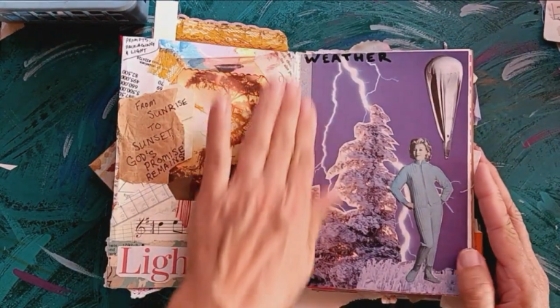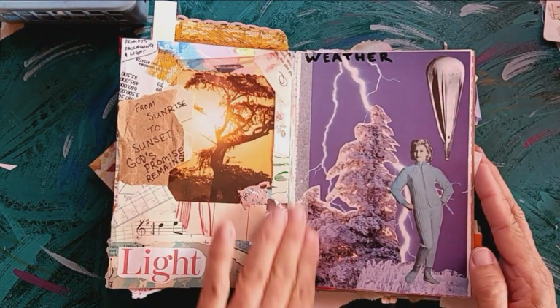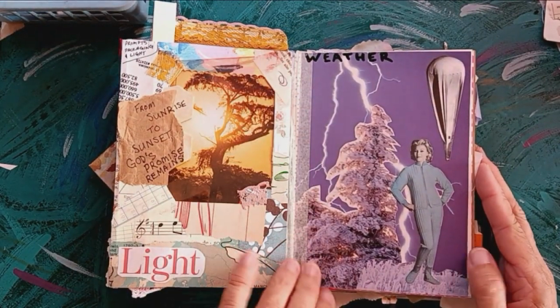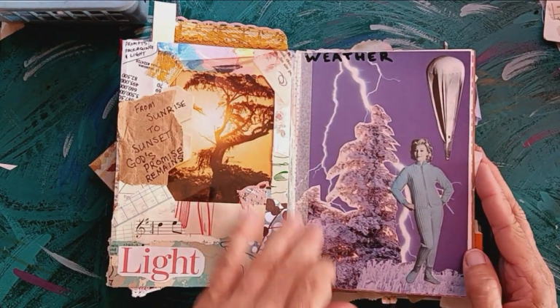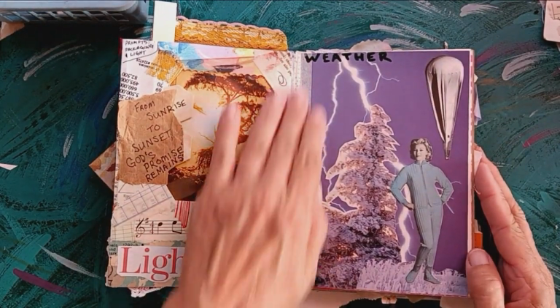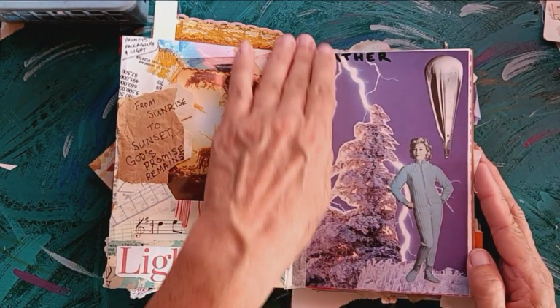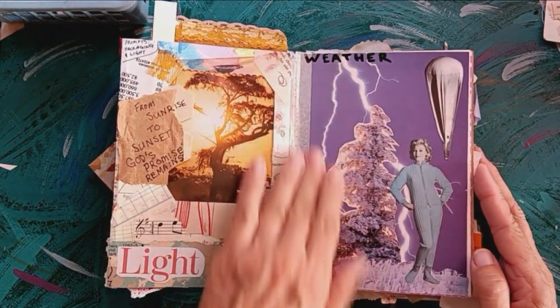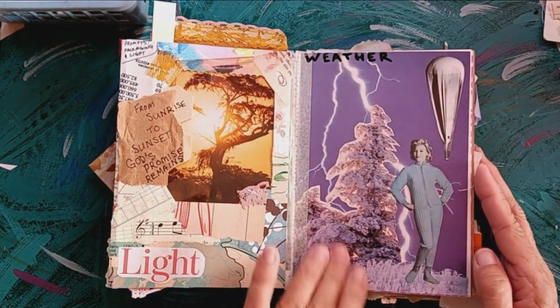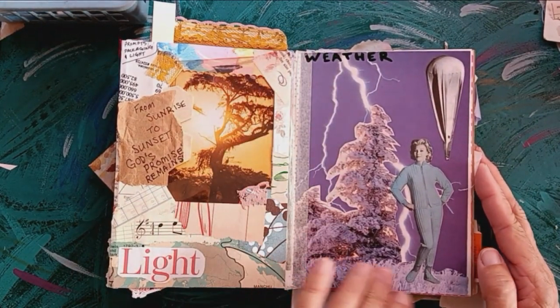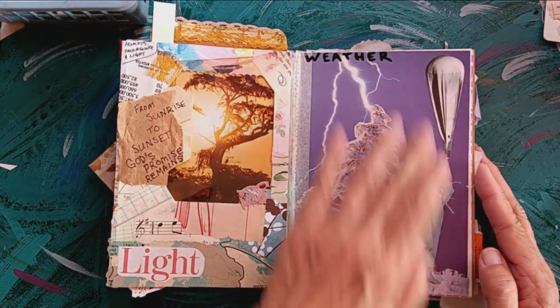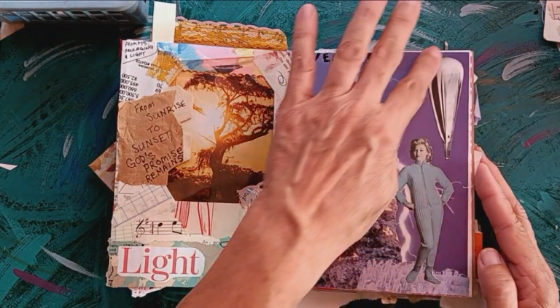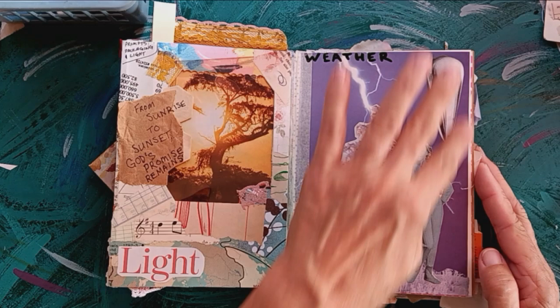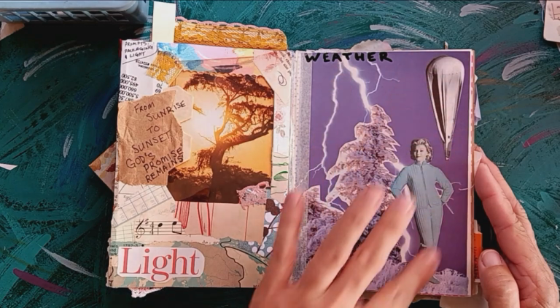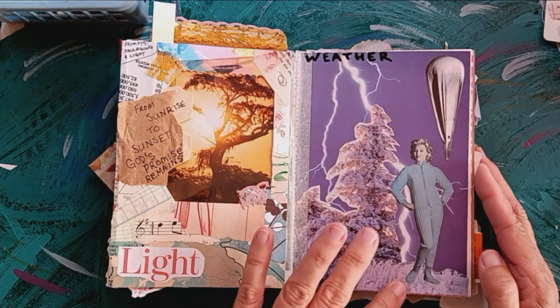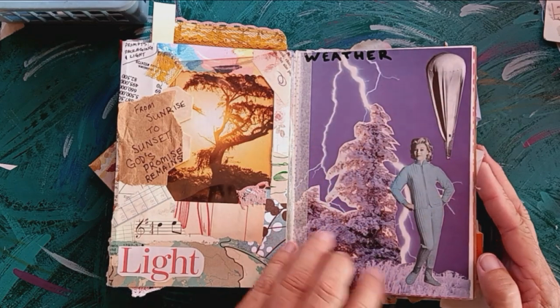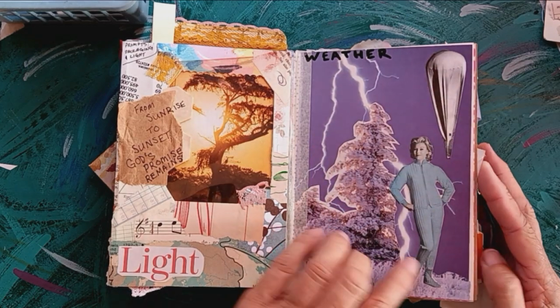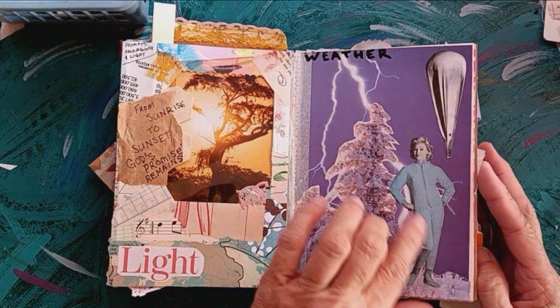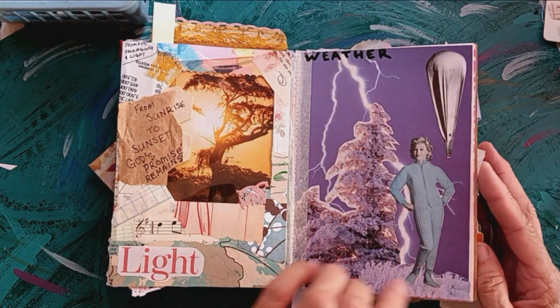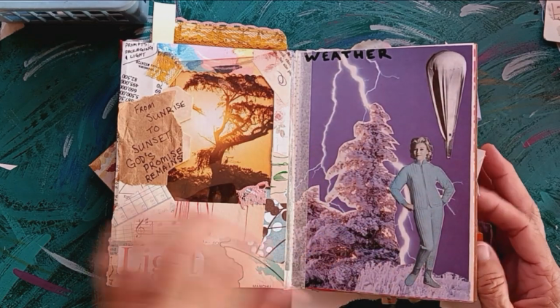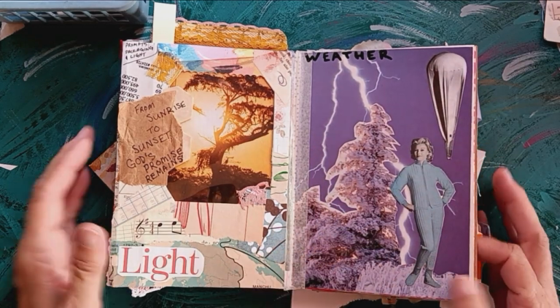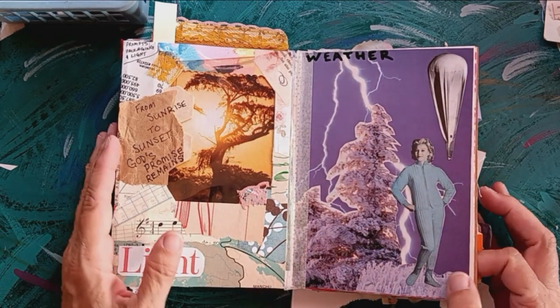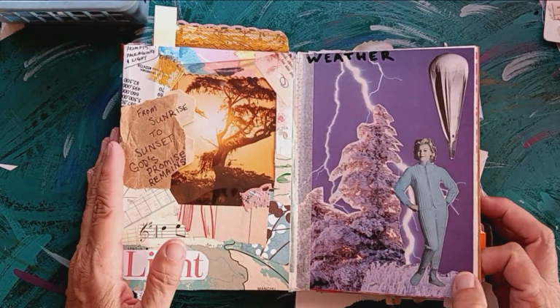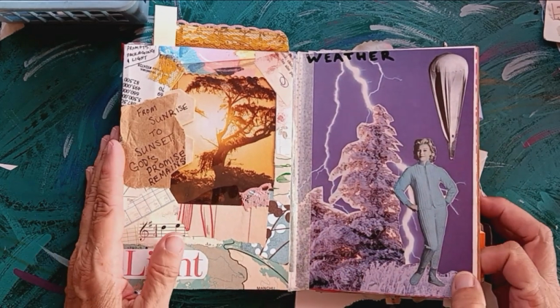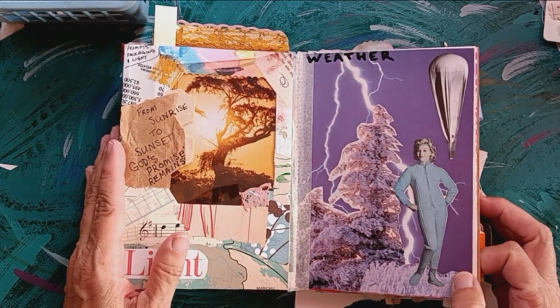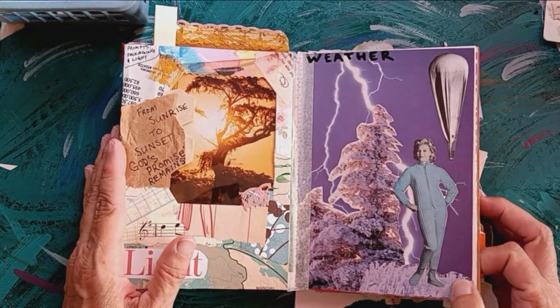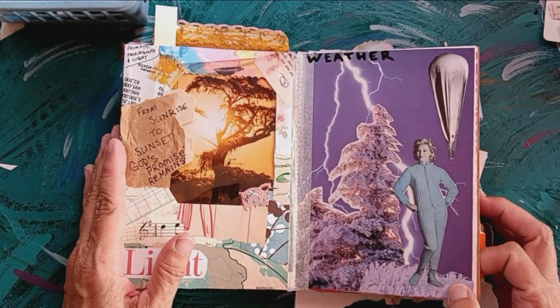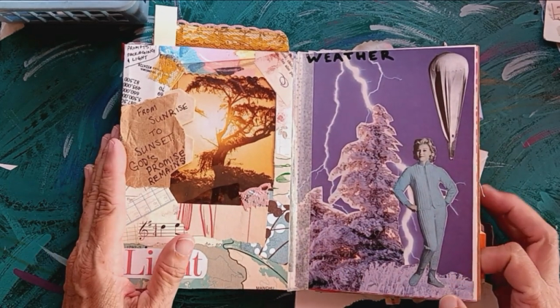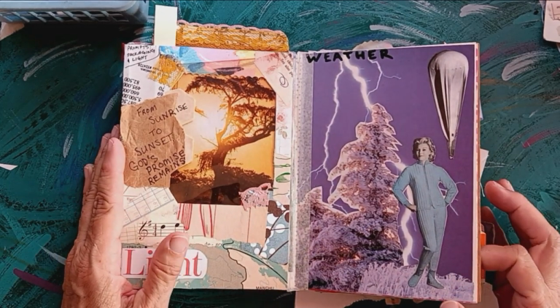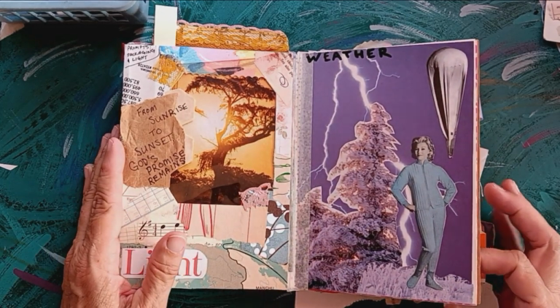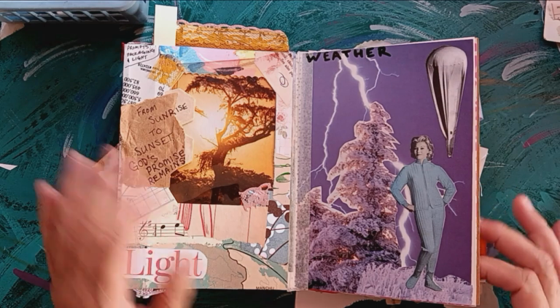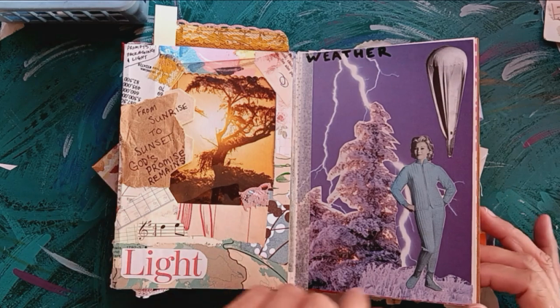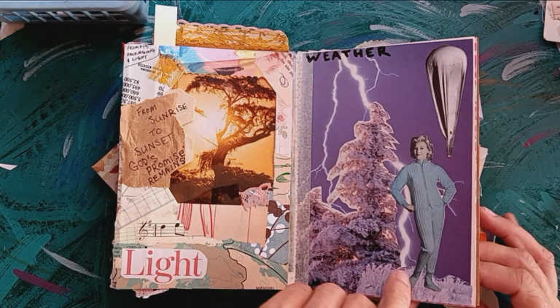This one is weather. We've got lightning, snow, a weather balloon, and a woman in a retro thermal outfit for outdoors.